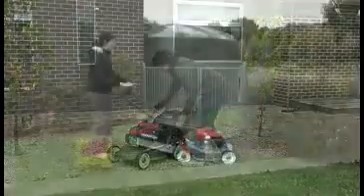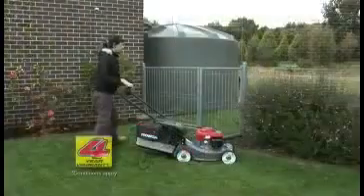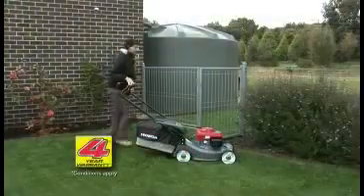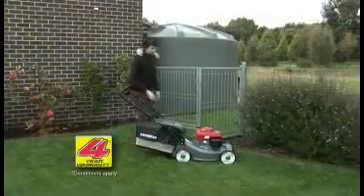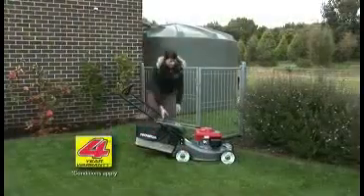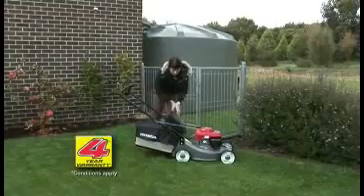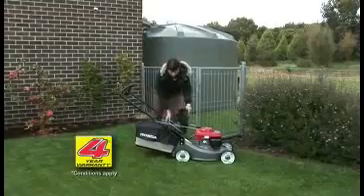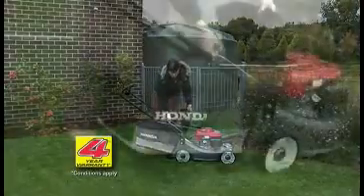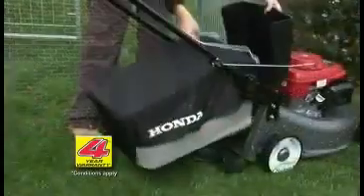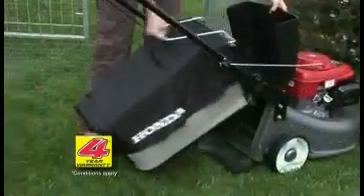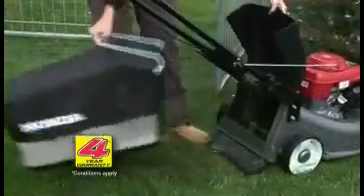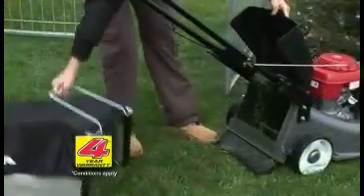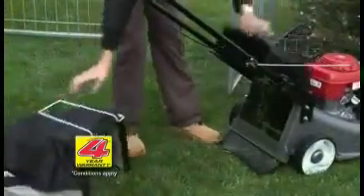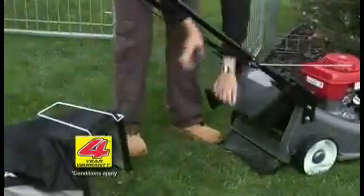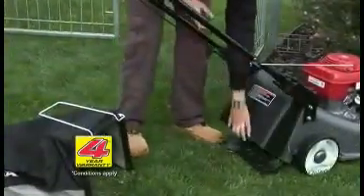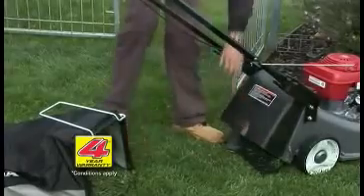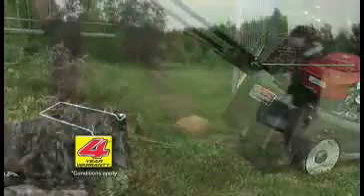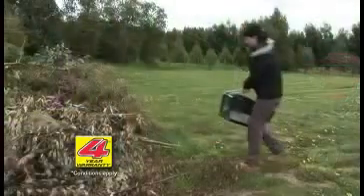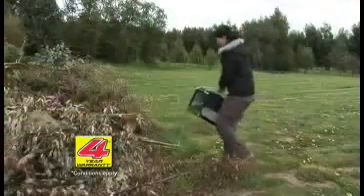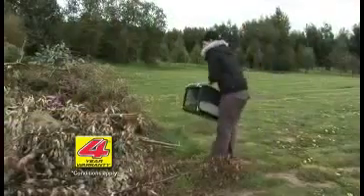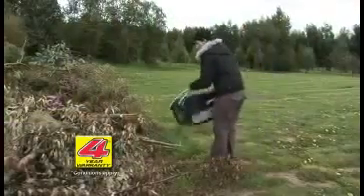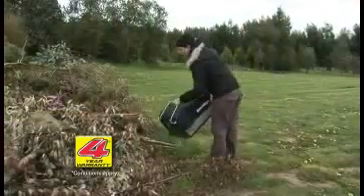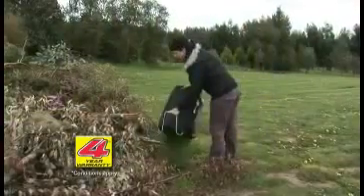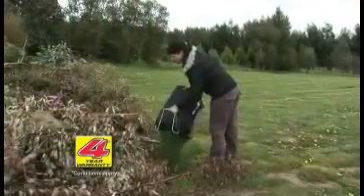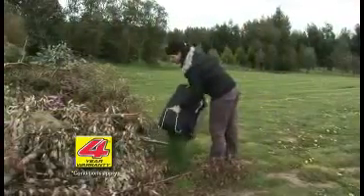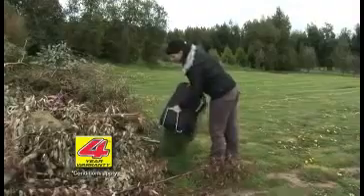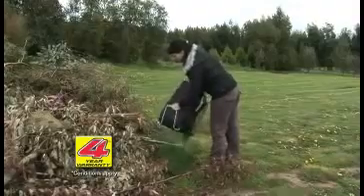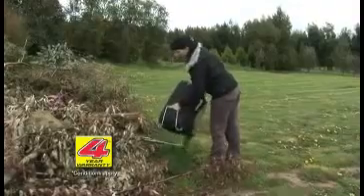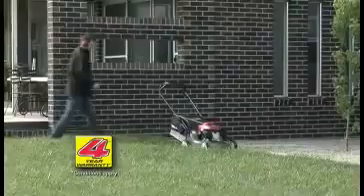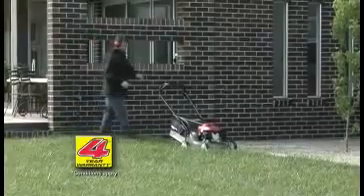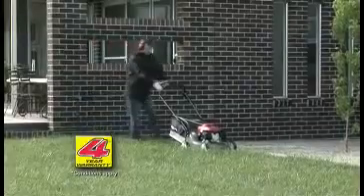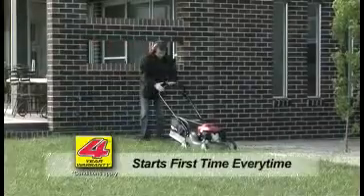The large 50-litre Dacron catcher means fewer stops to empty. The newly designed grass bag uses dust direction technology, keeping the dust away from the operator's face, also promoting easy emptying of the grass catcher.